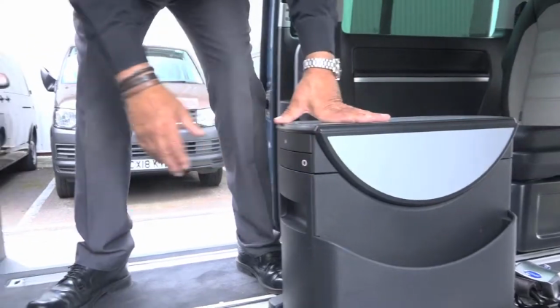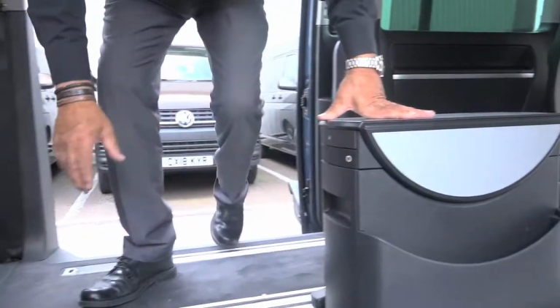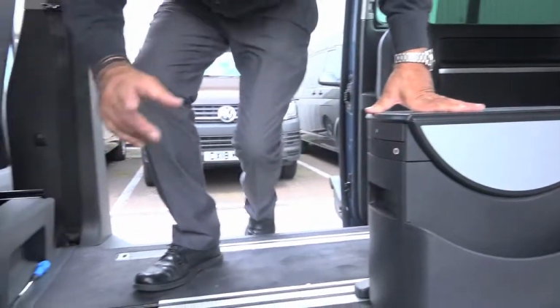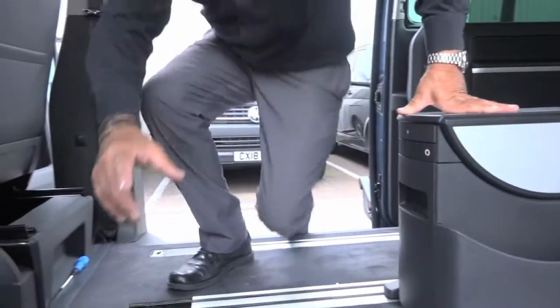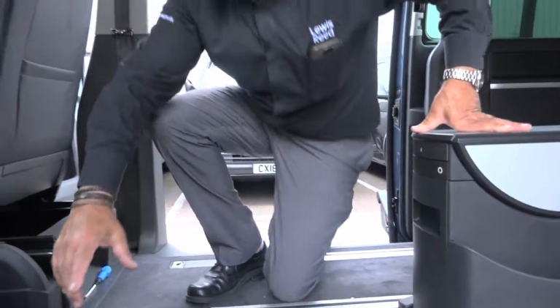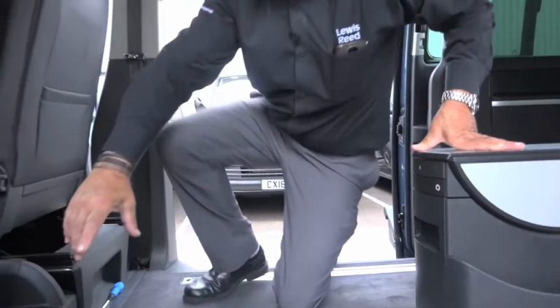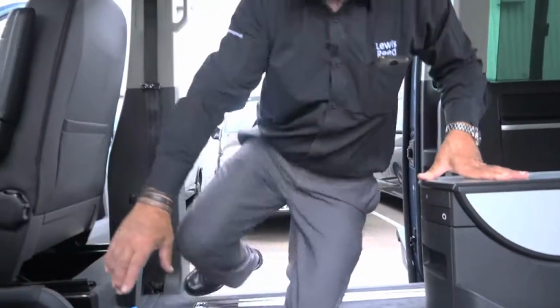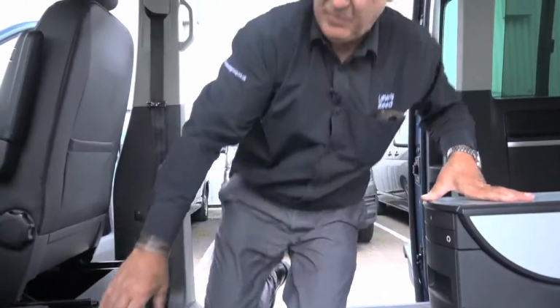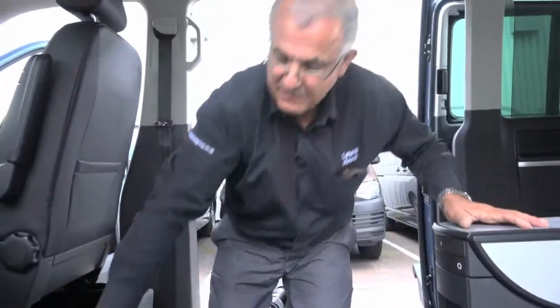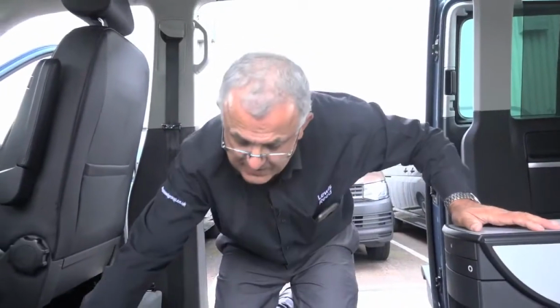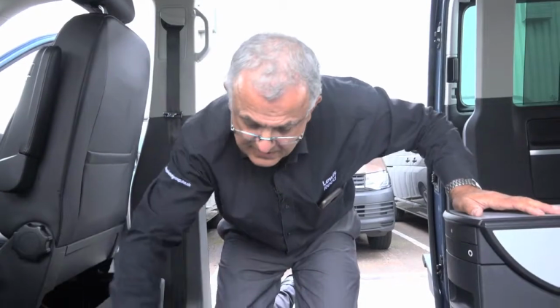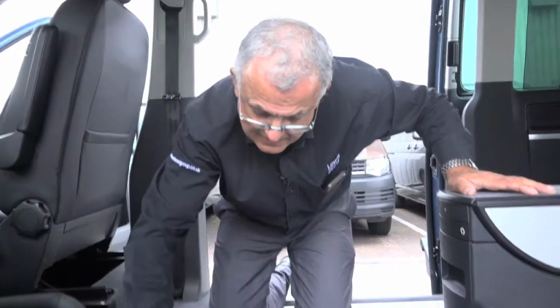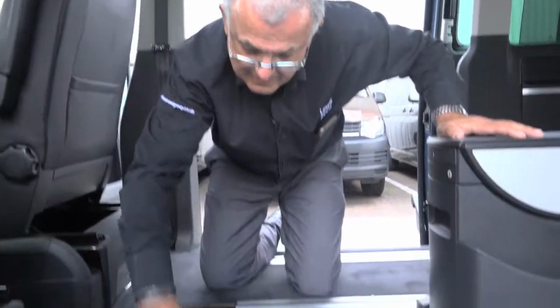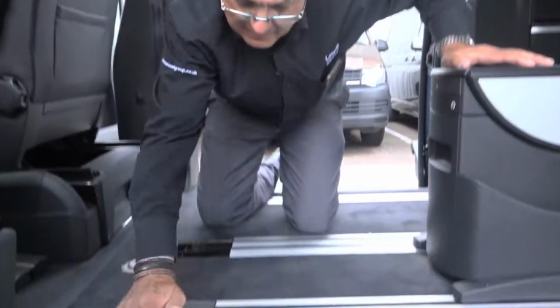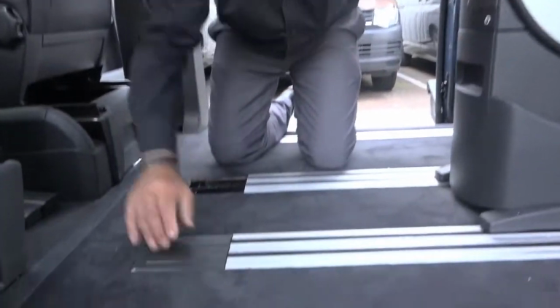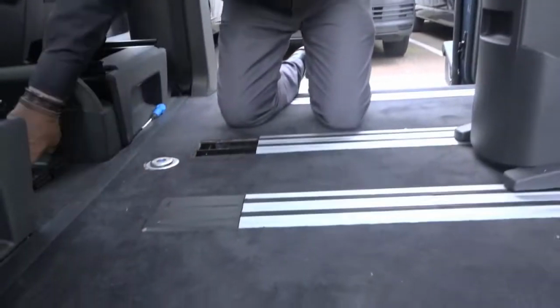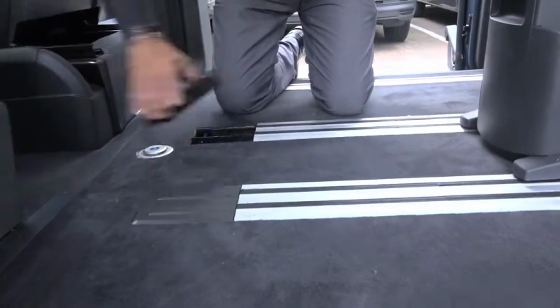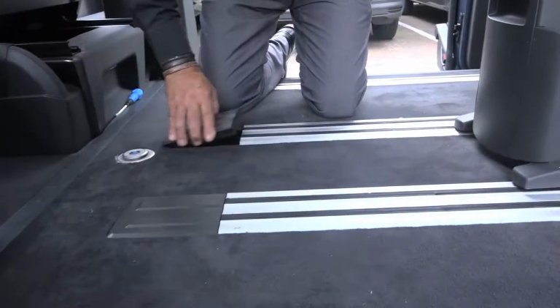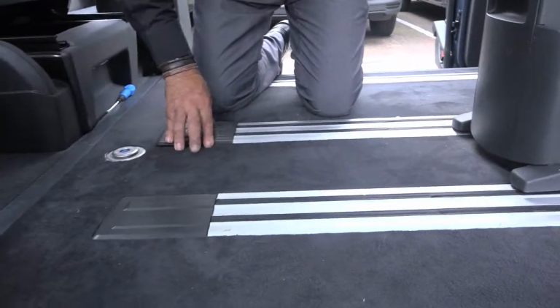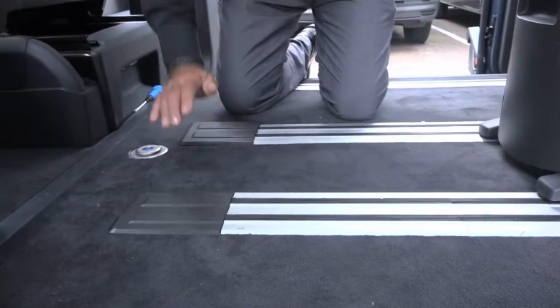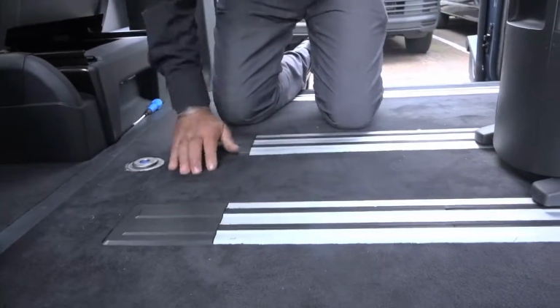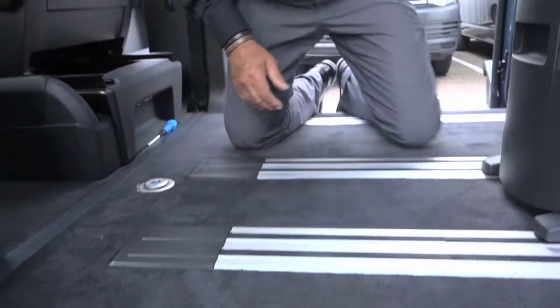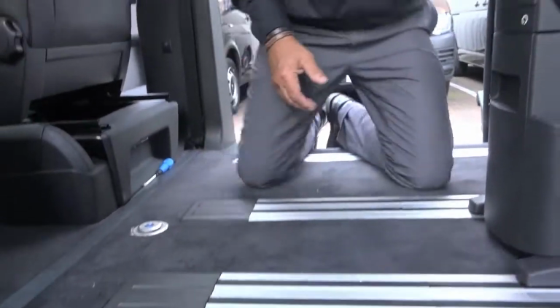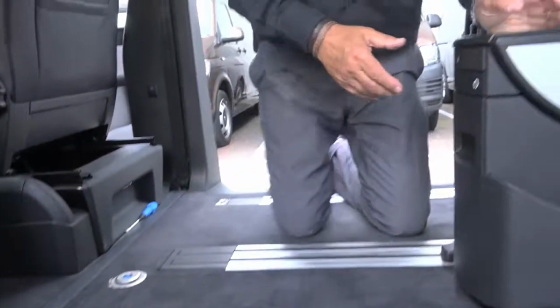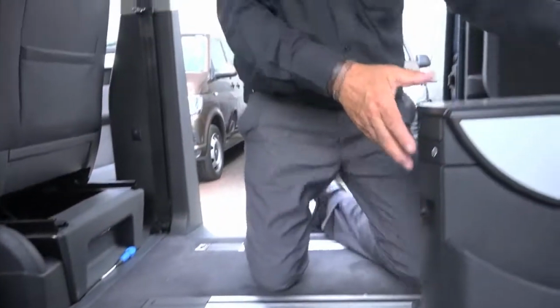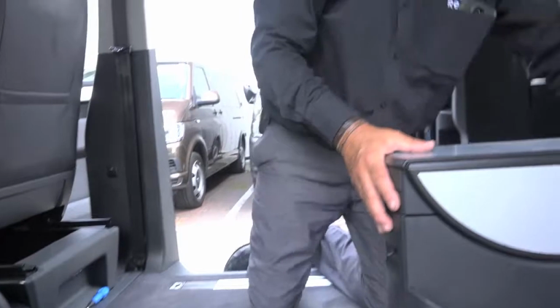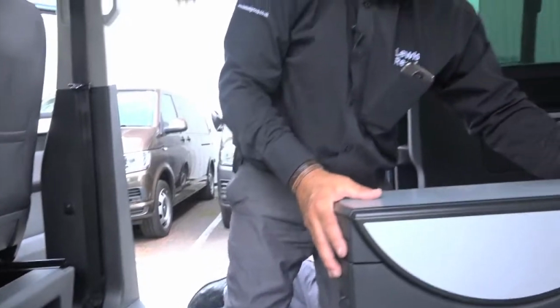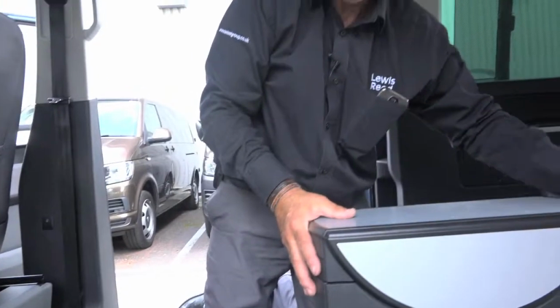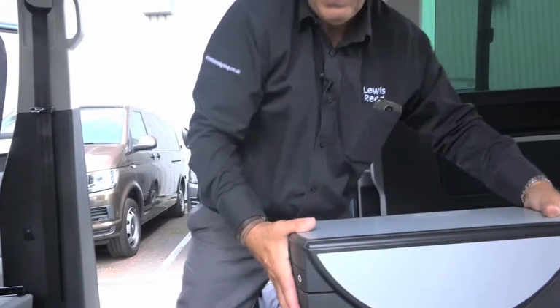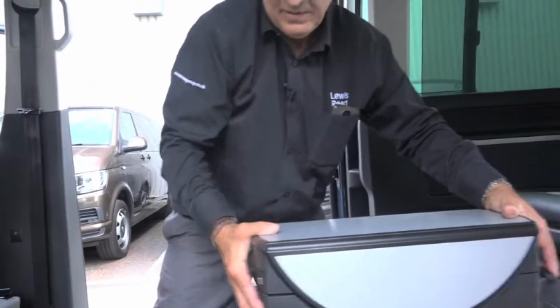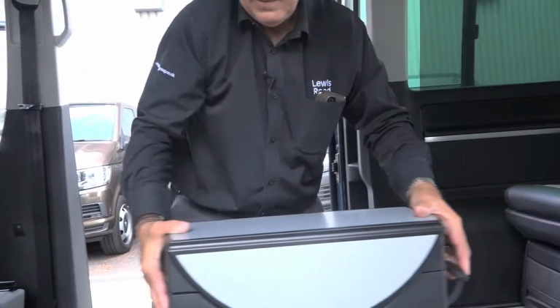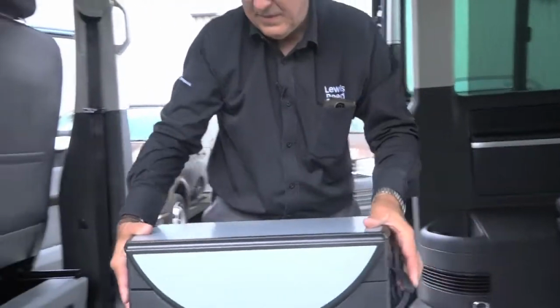Now we need to reinstate the plastic grommet. We then position the table here.